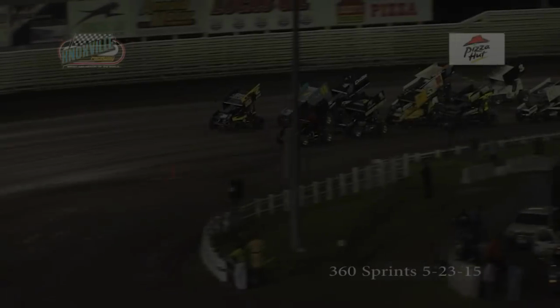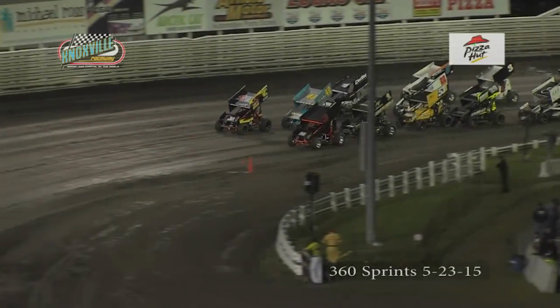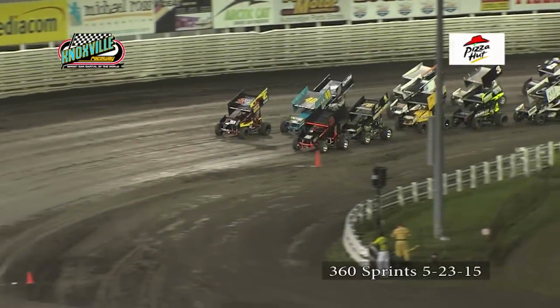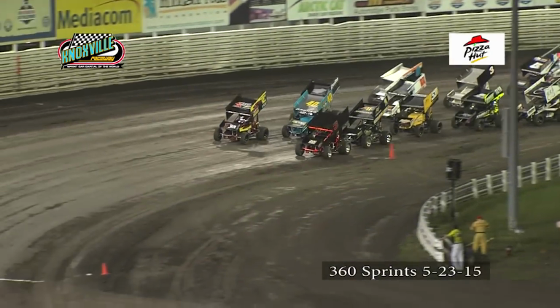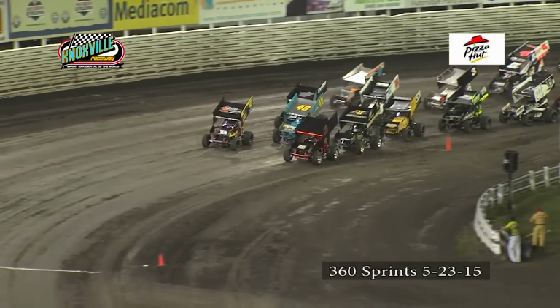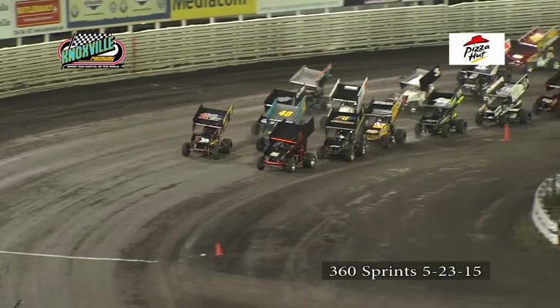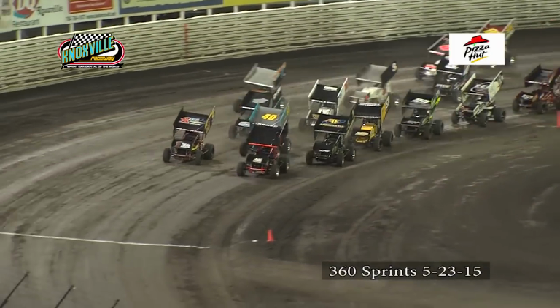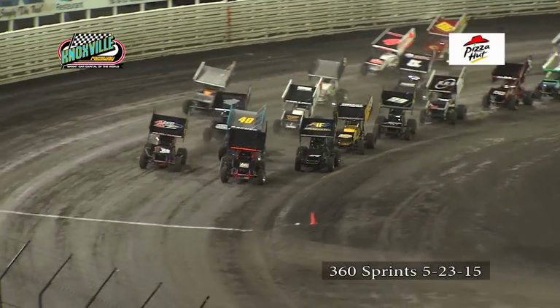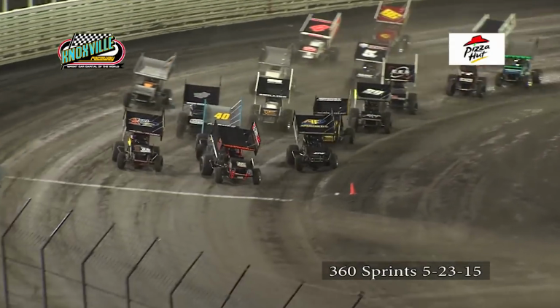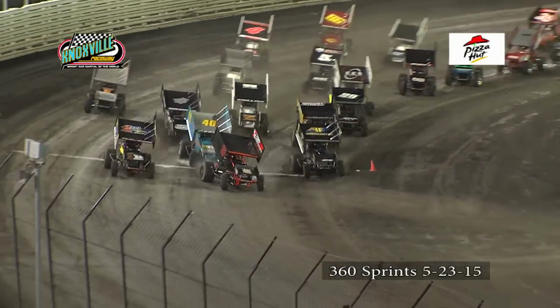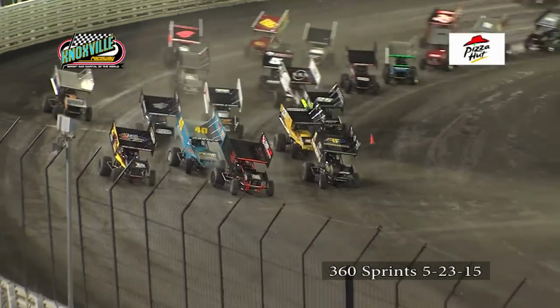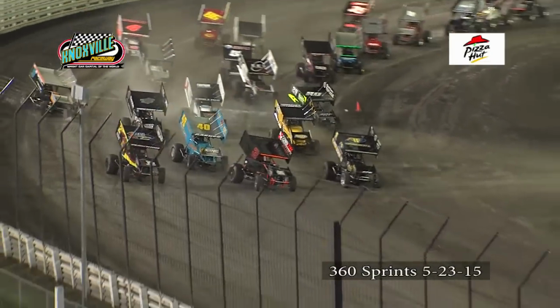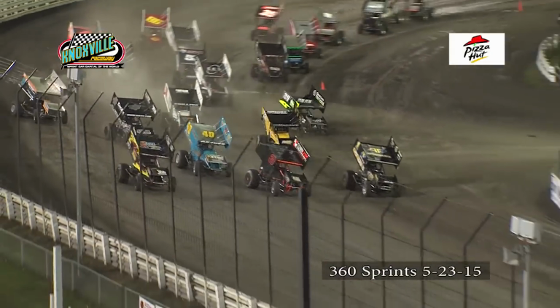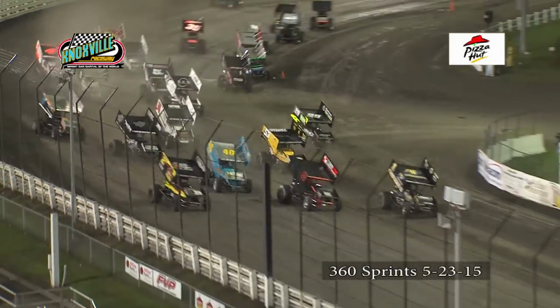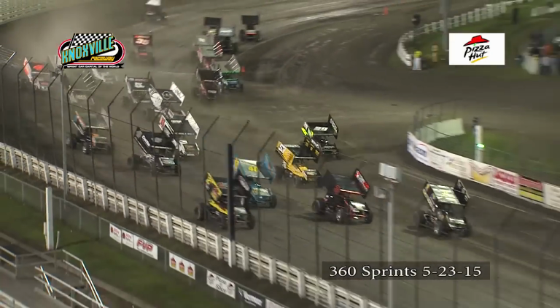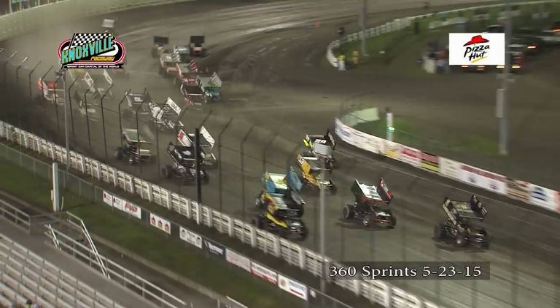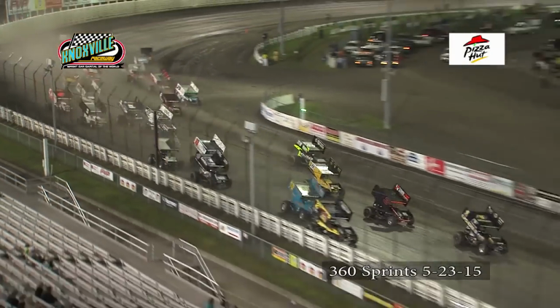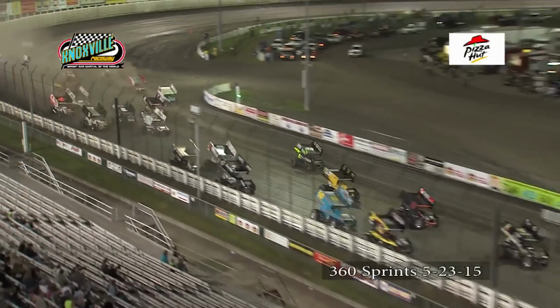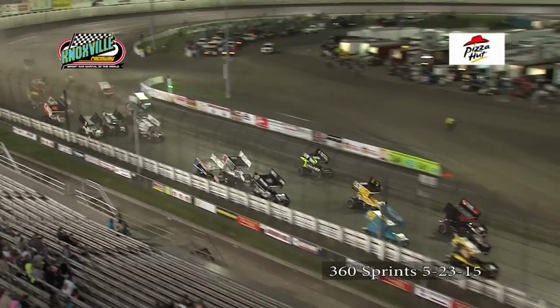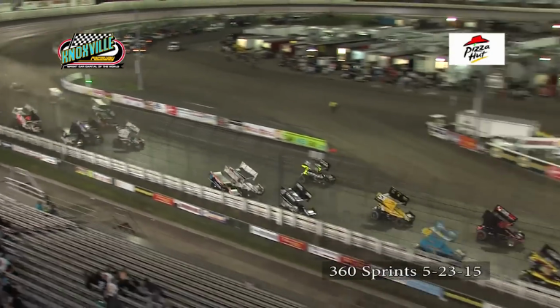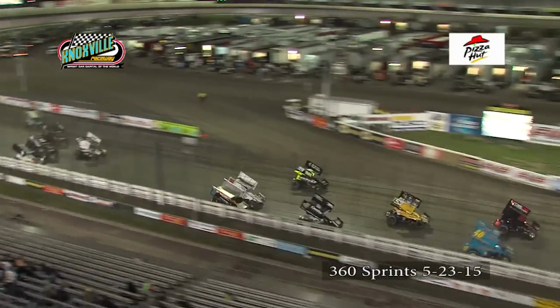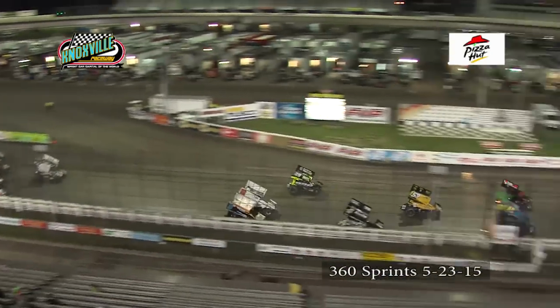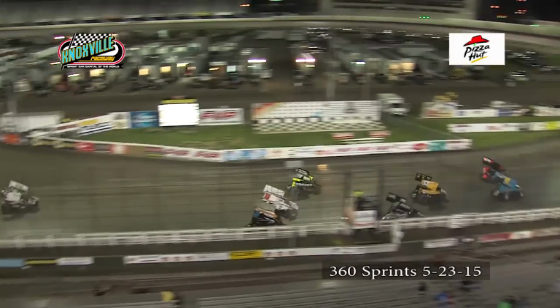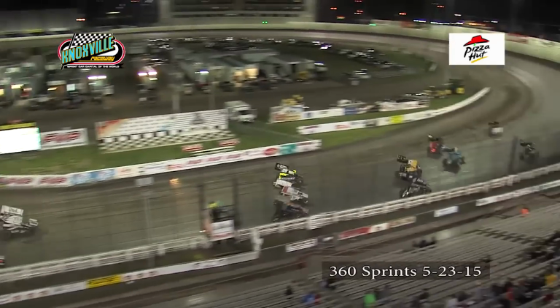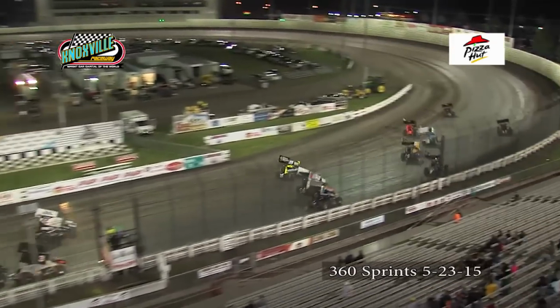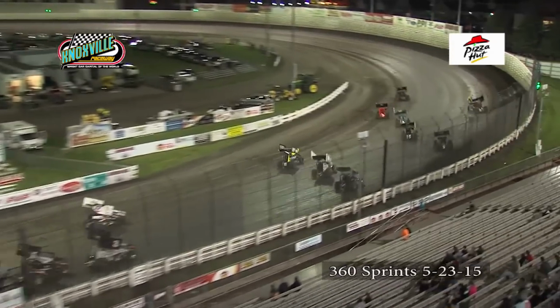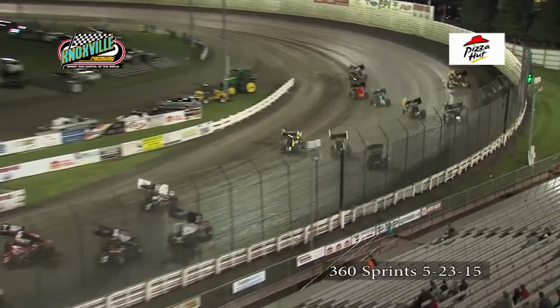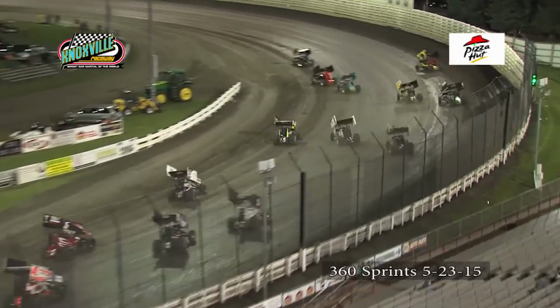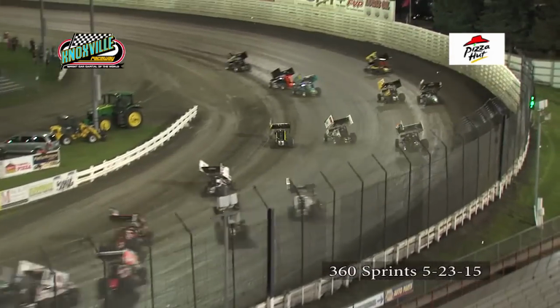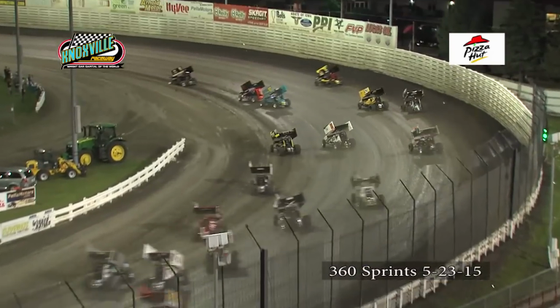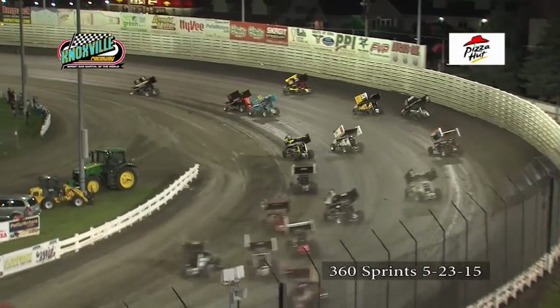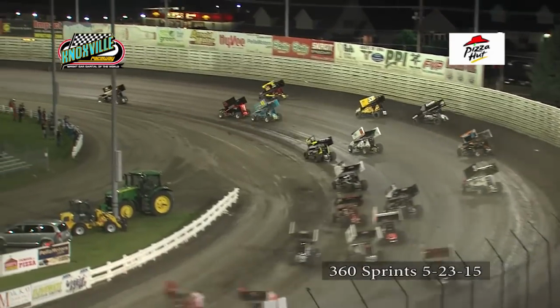Justin Clark on the flag stand, taking a look at the field as they come off of turn four. Coming to the white line, green flag waves — look at them go three wide, nearly four wide, down the first straightaway here on the start.